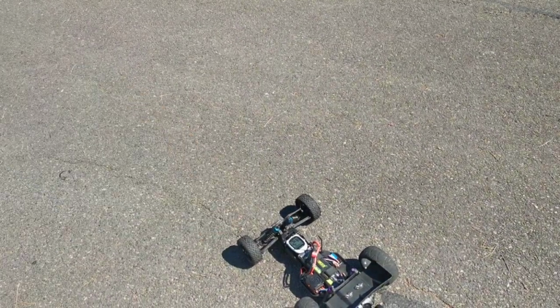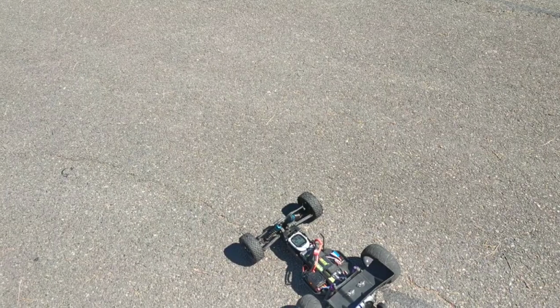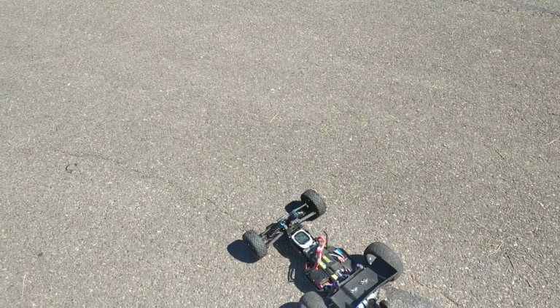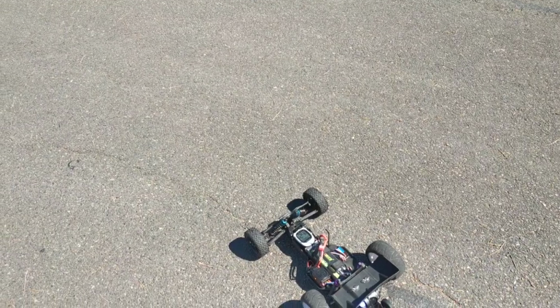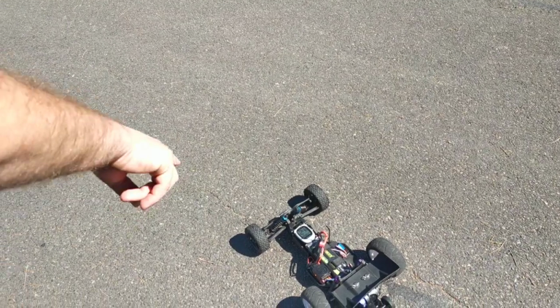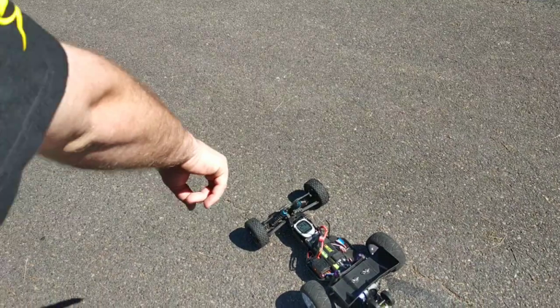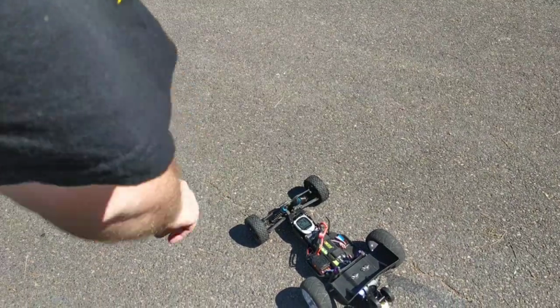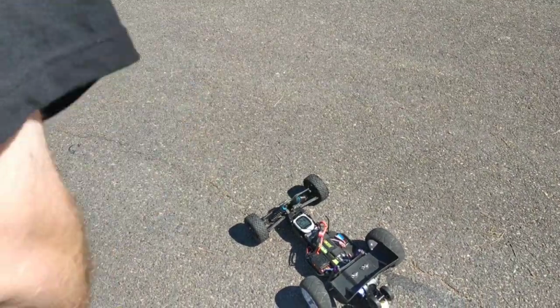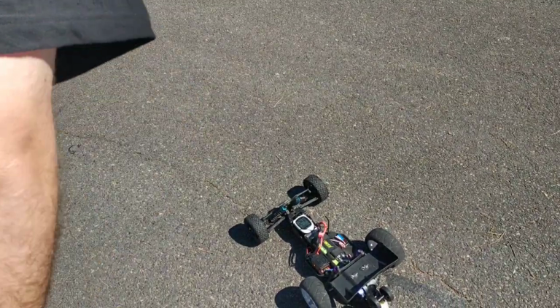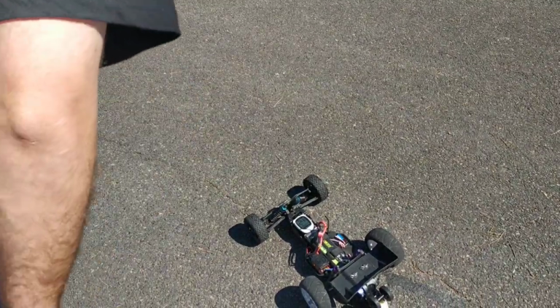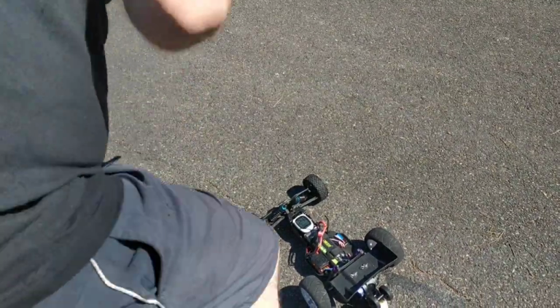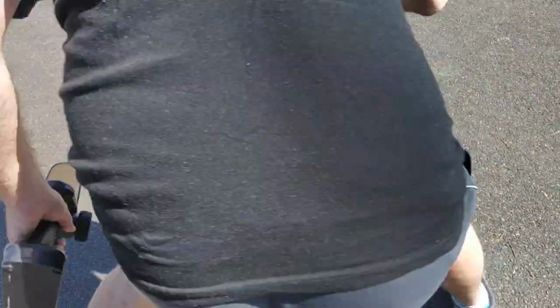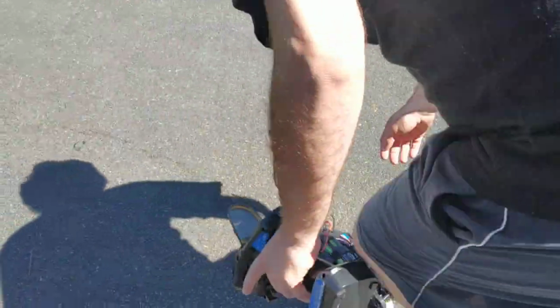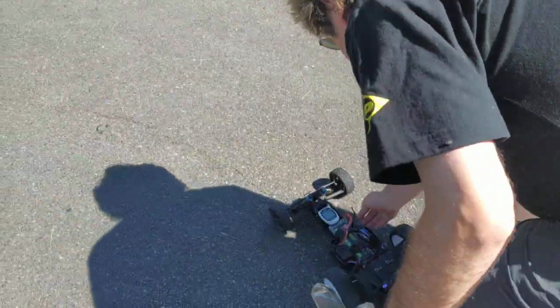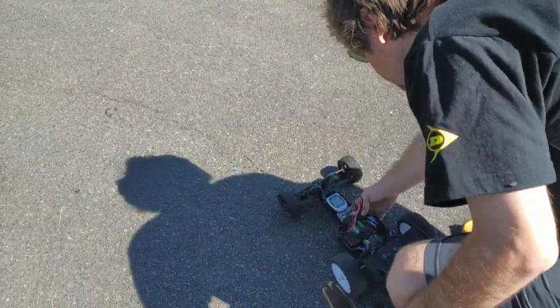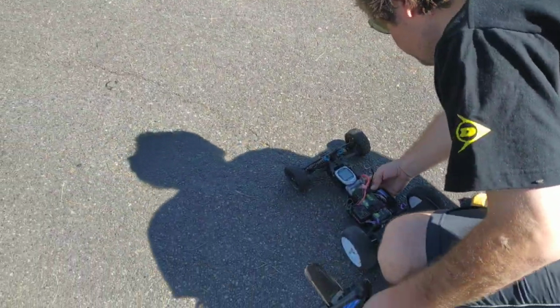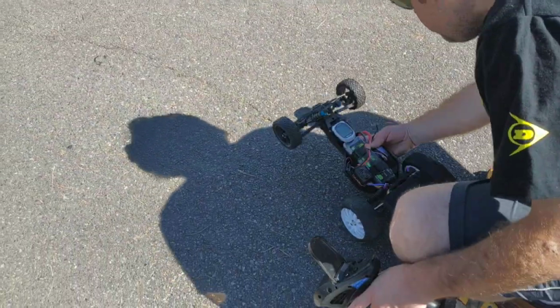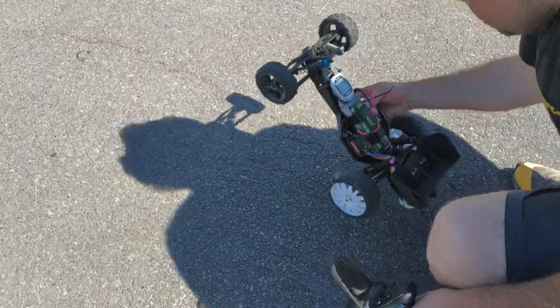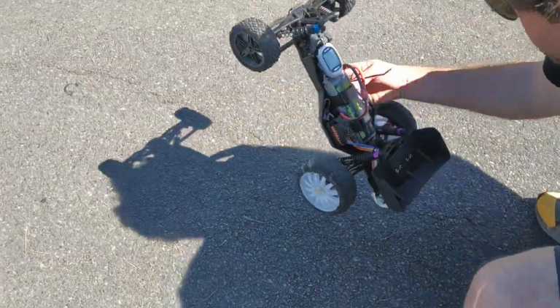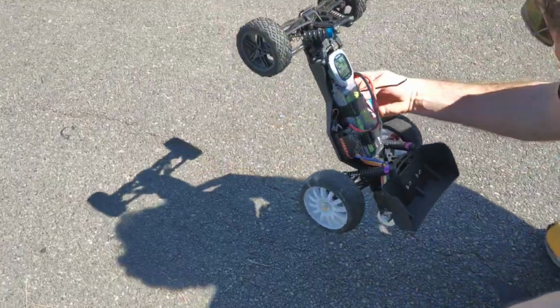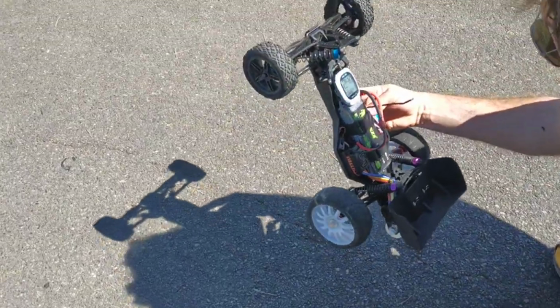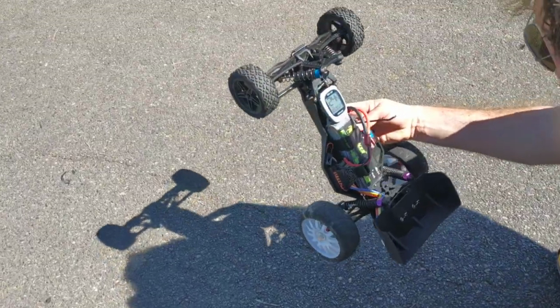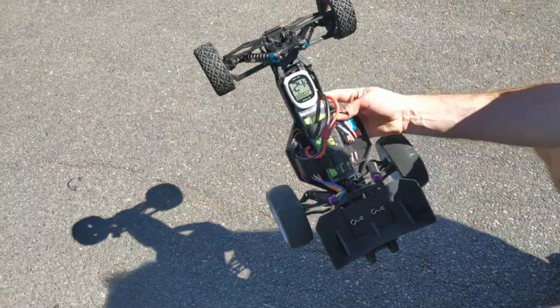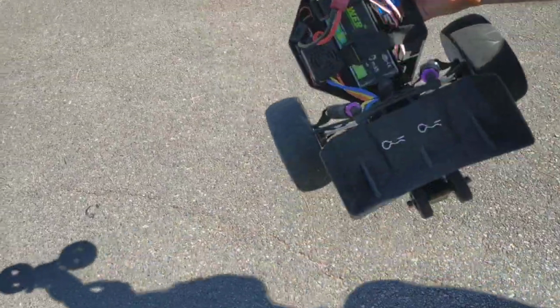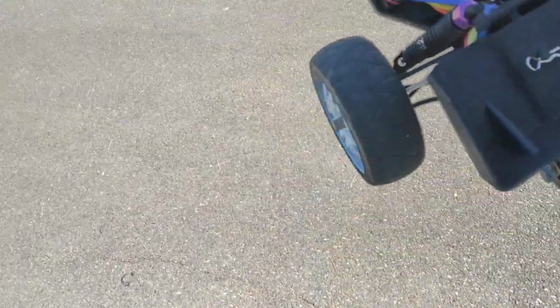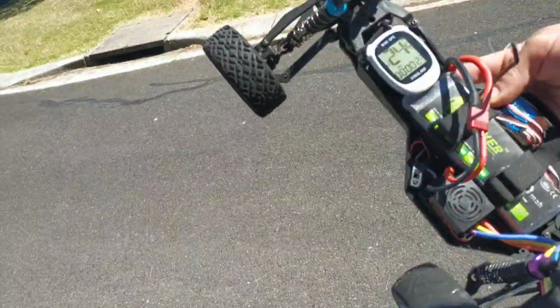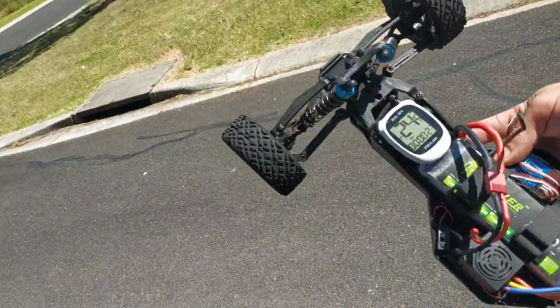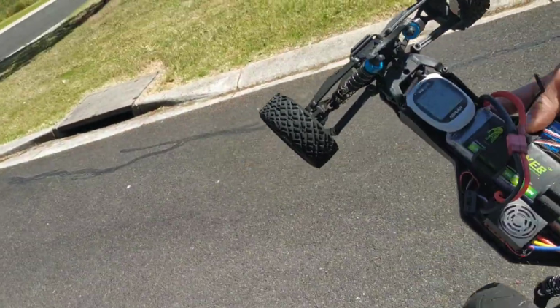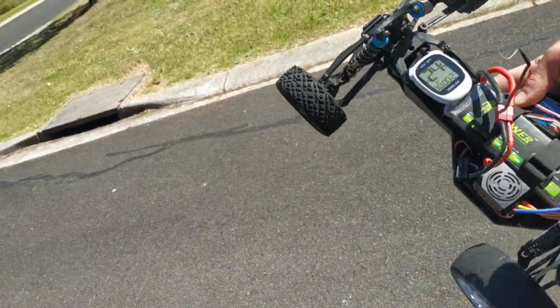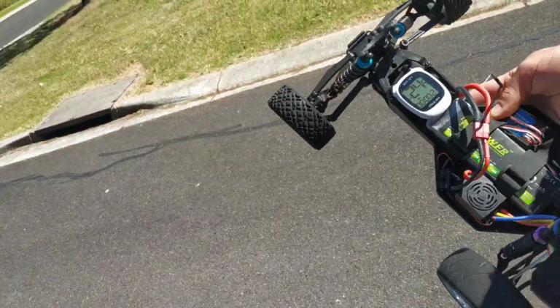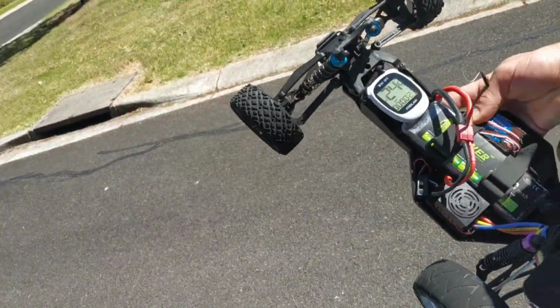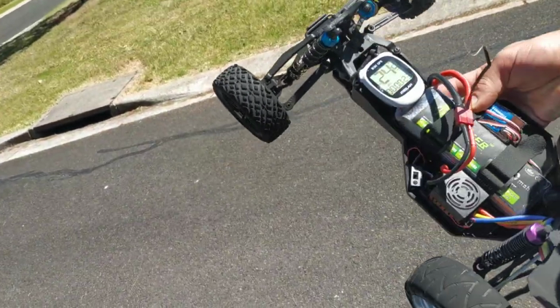I've got the GPS there. It's just saying 24.2 miles an hour — just tested to make sure it works.